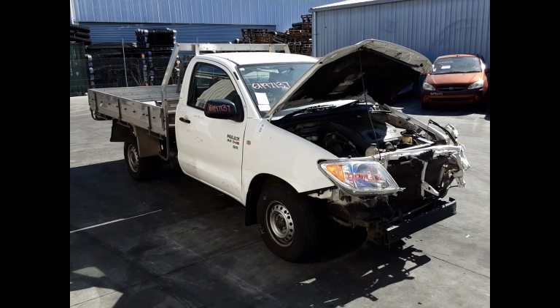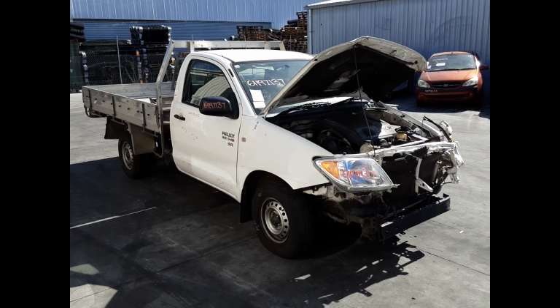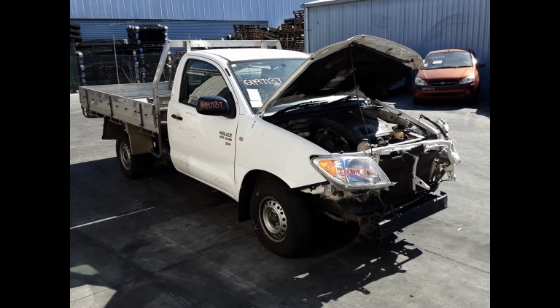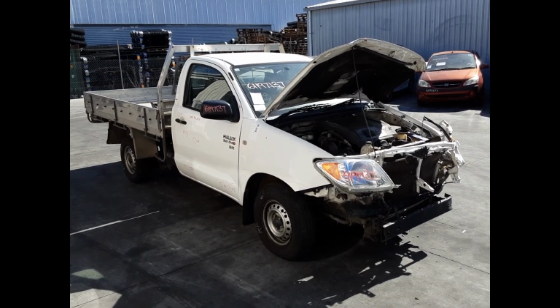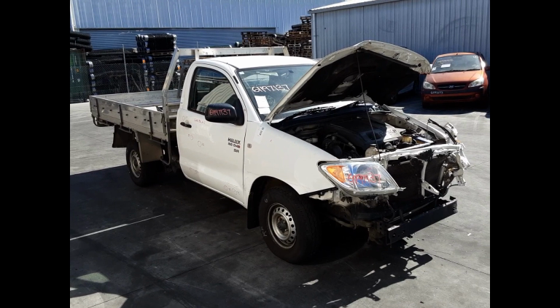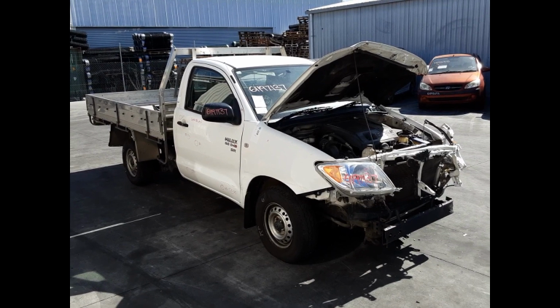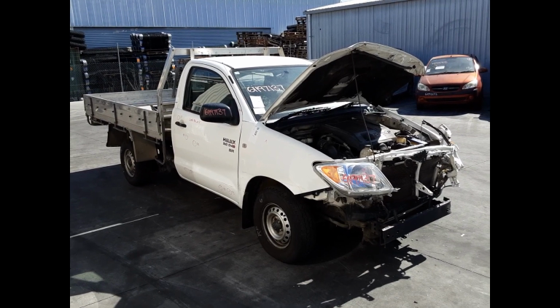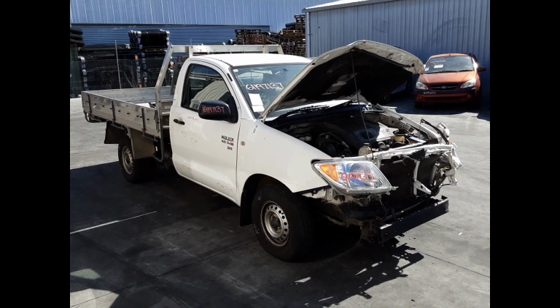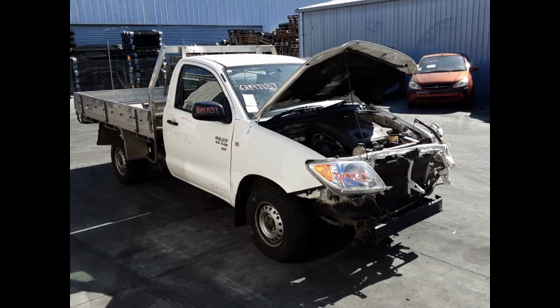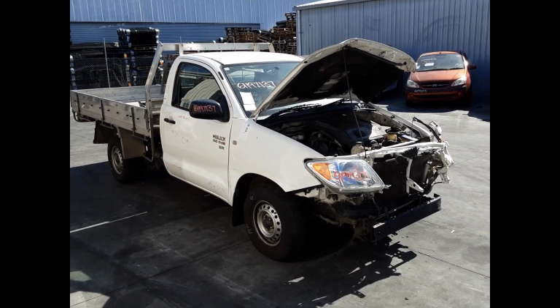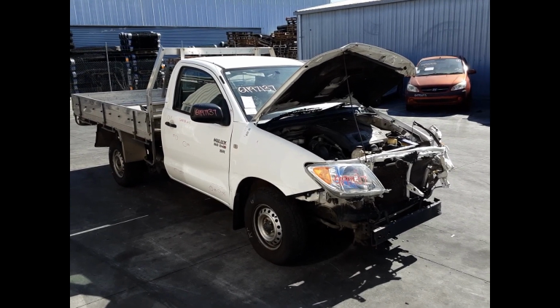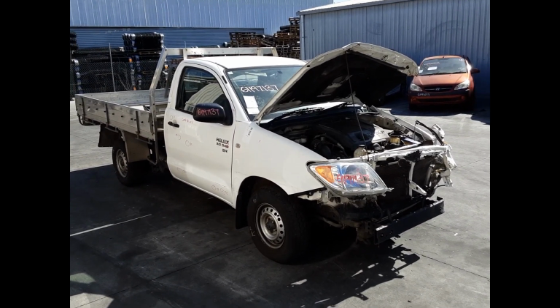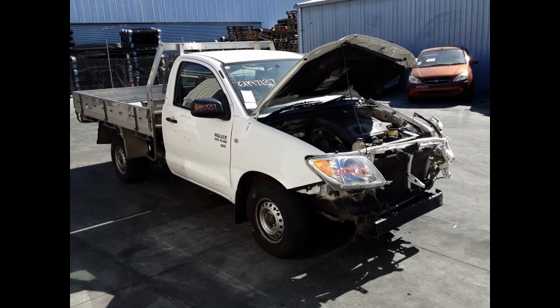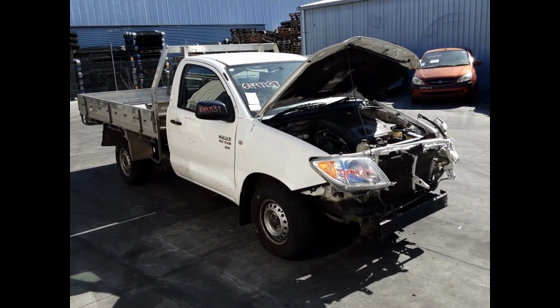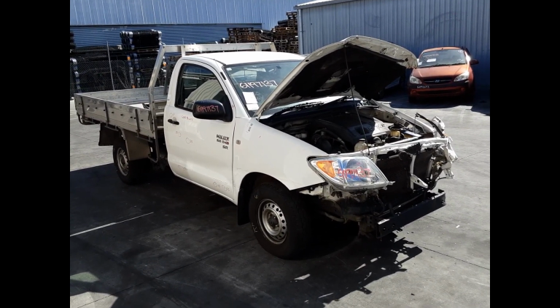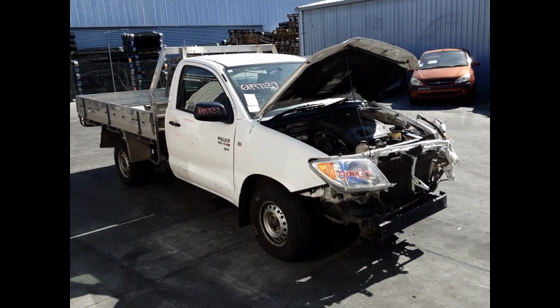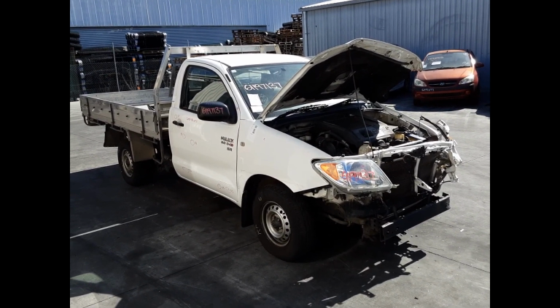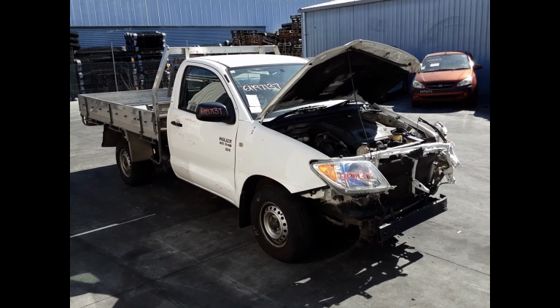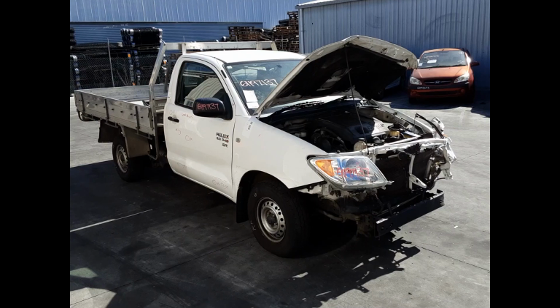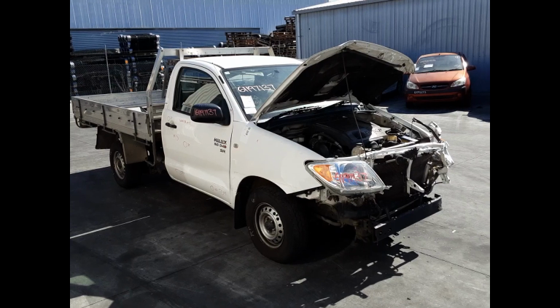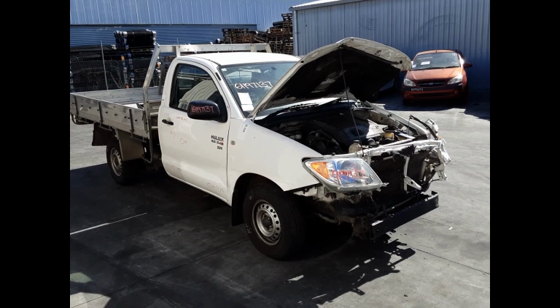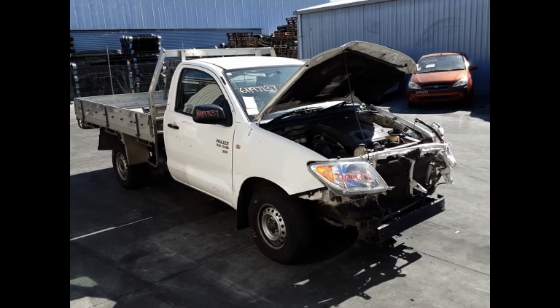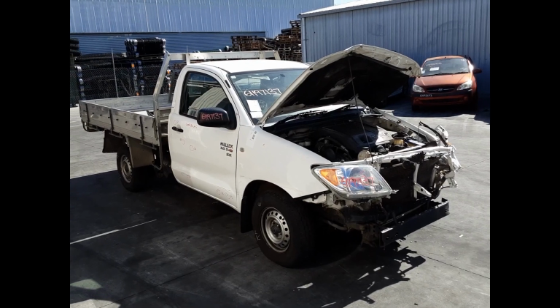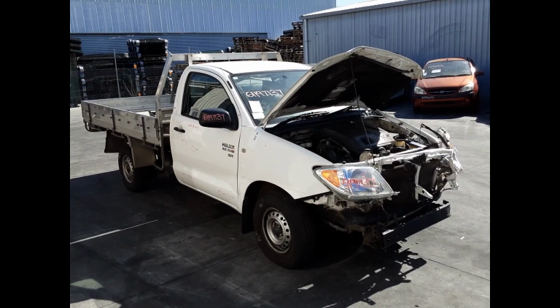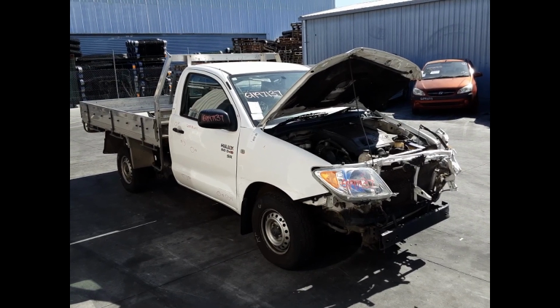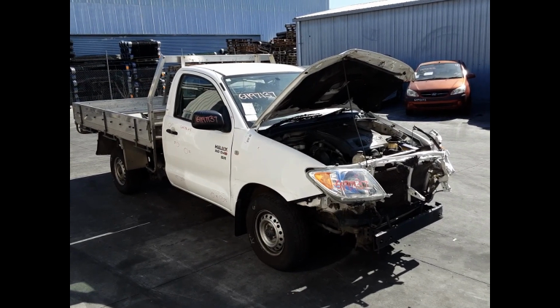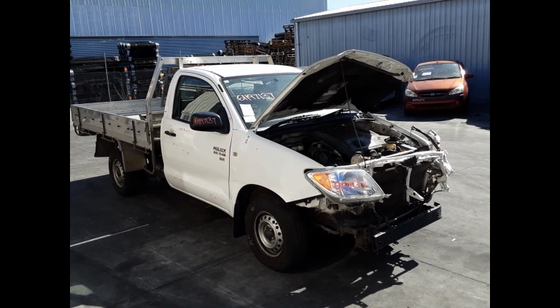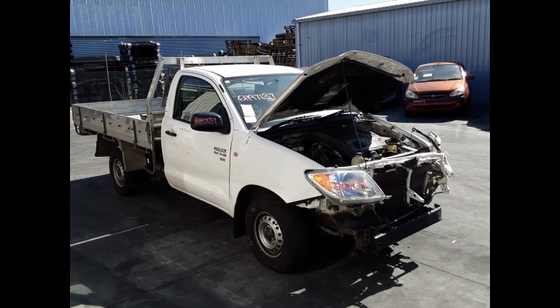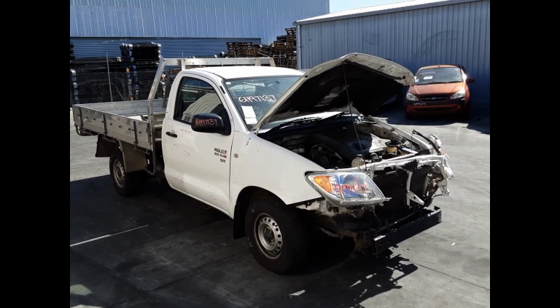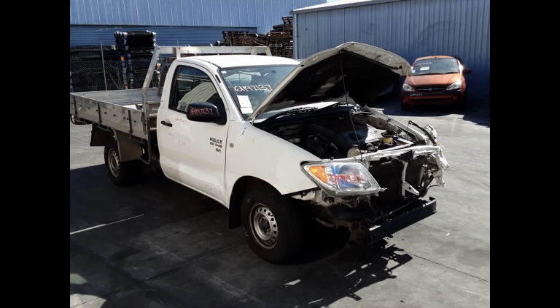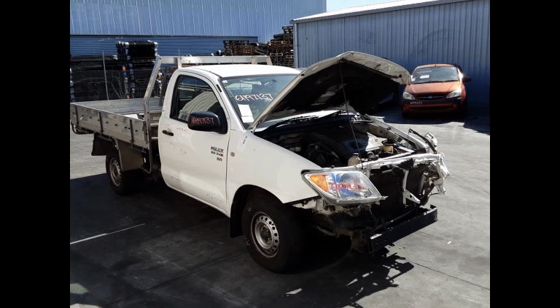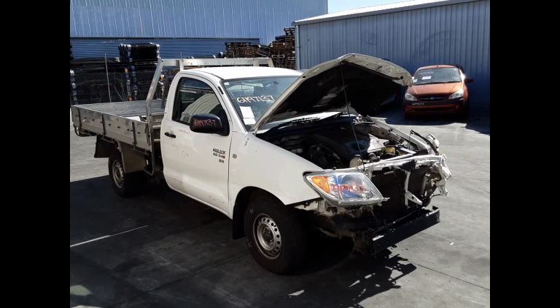Hi, this is Chris from Total Parts Plus. Today we have a 2005 Toyota Hilux SR cab chassis ute, stock reference number 5542. This shape runs from the 2nd month of 2005 through to the 8th month of 2006.